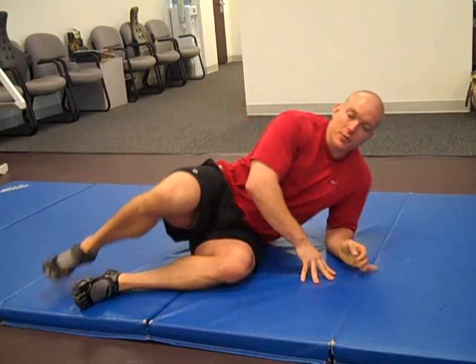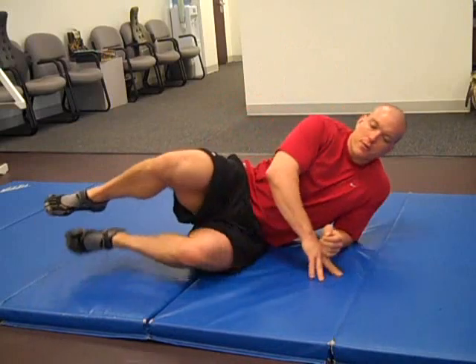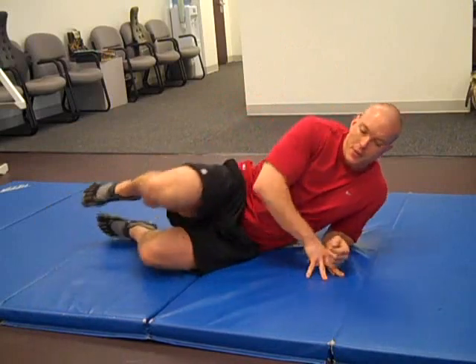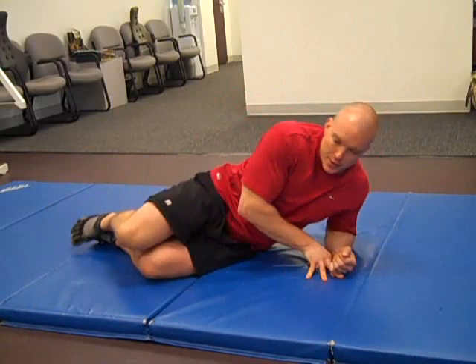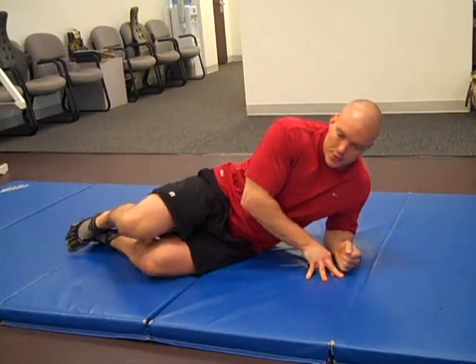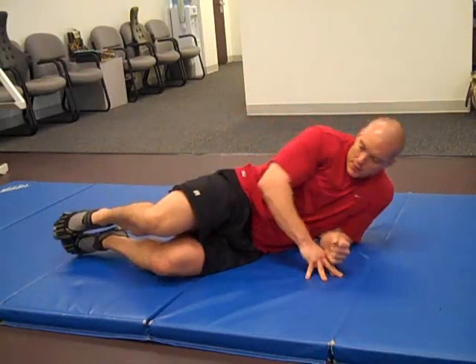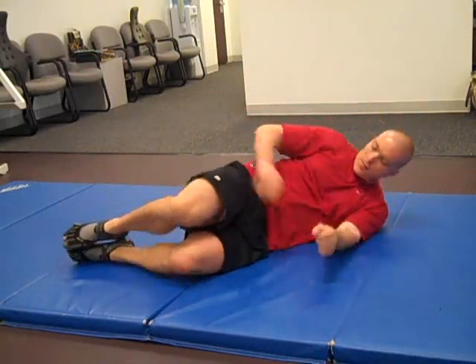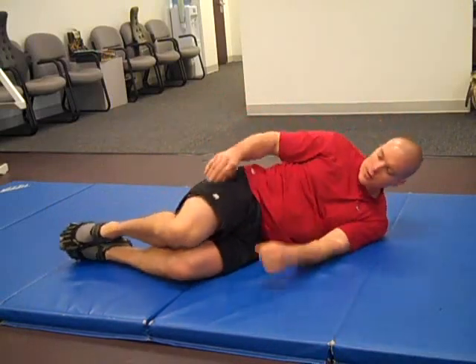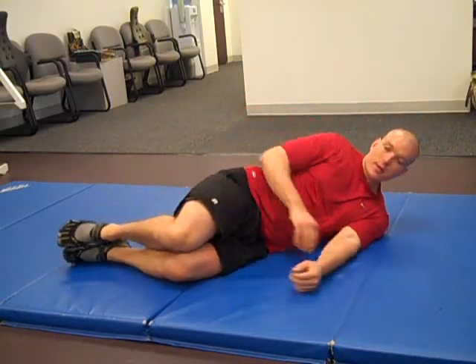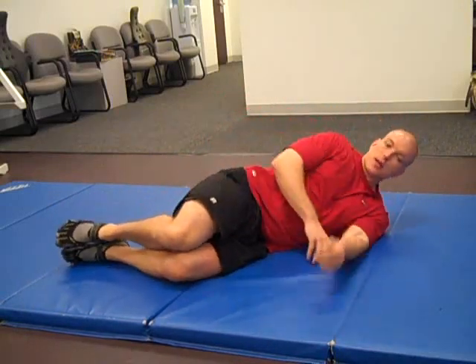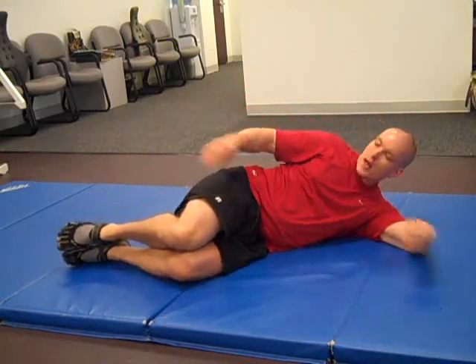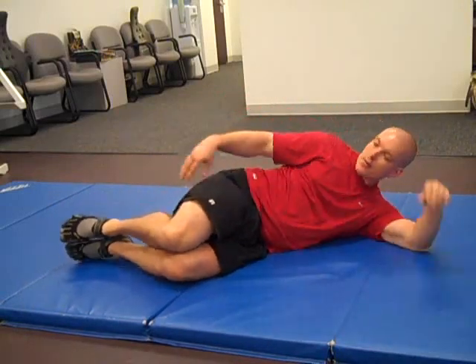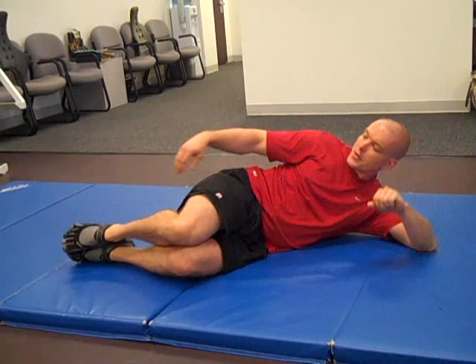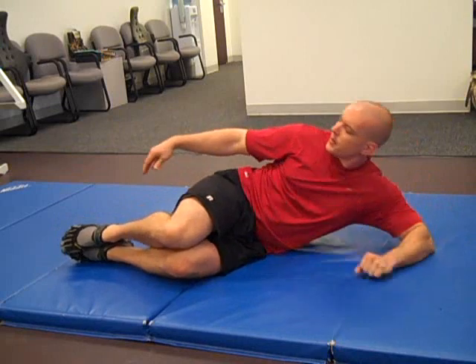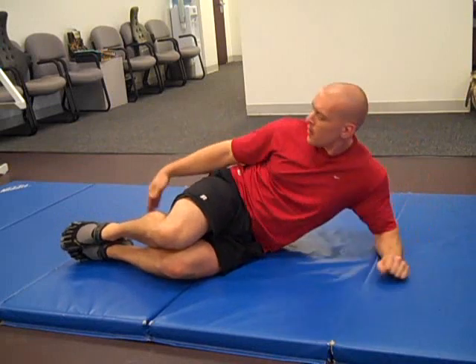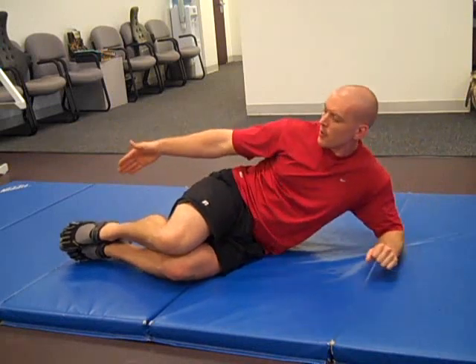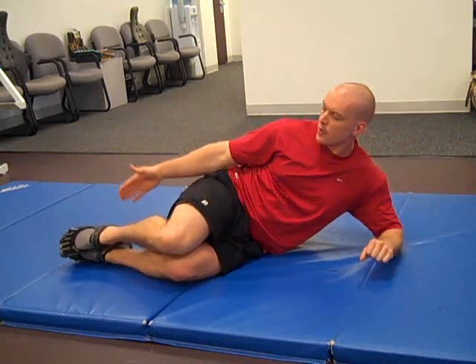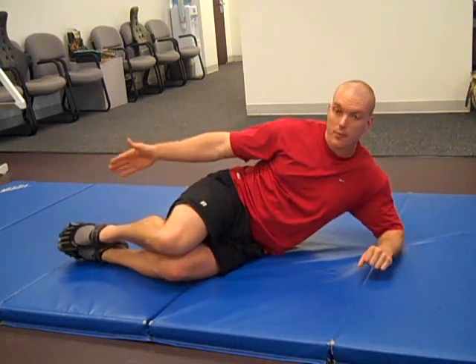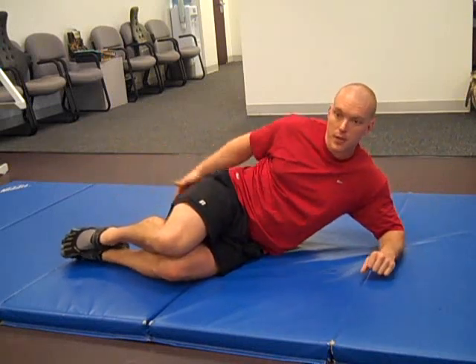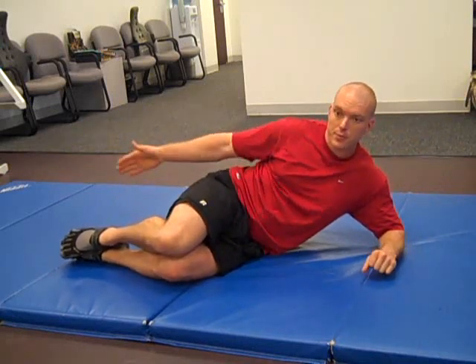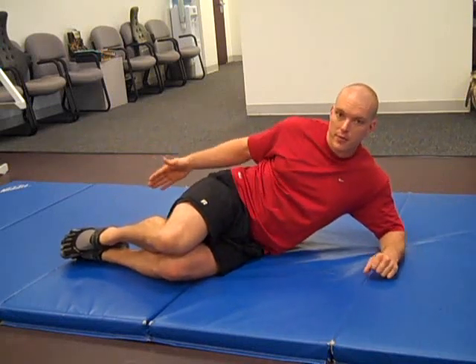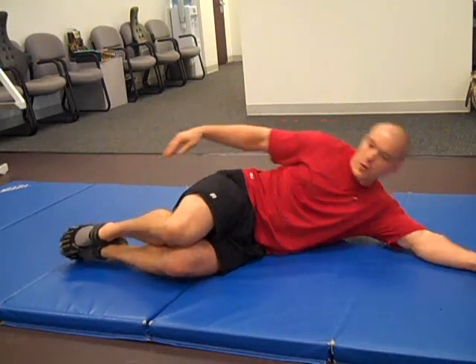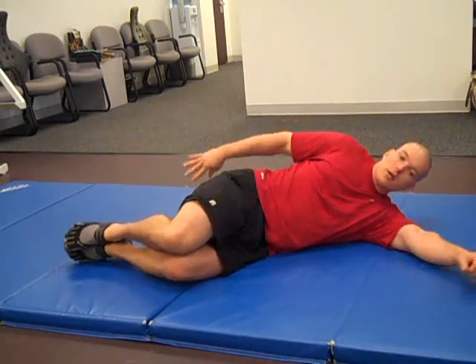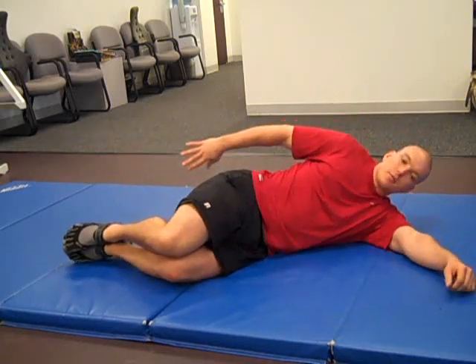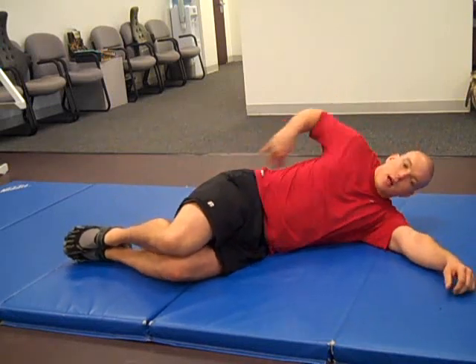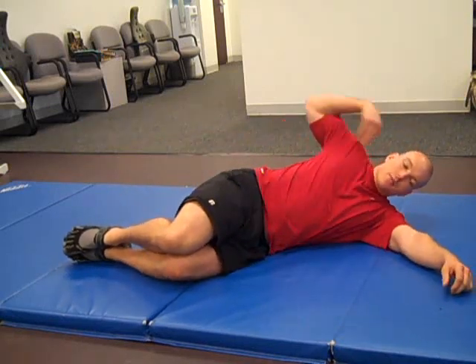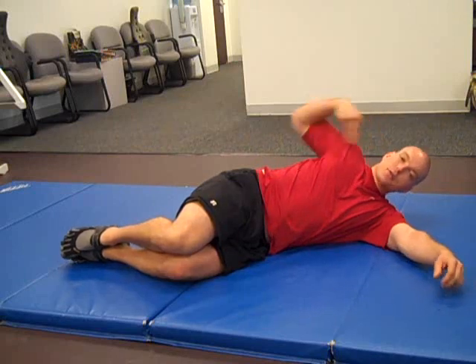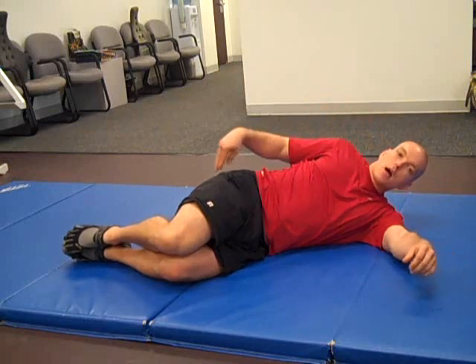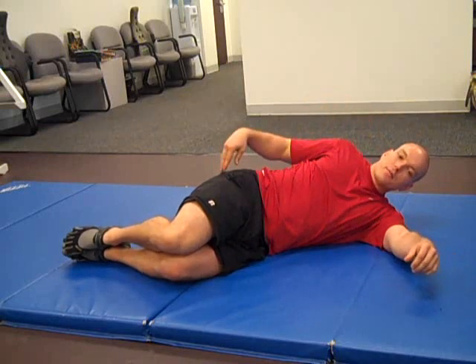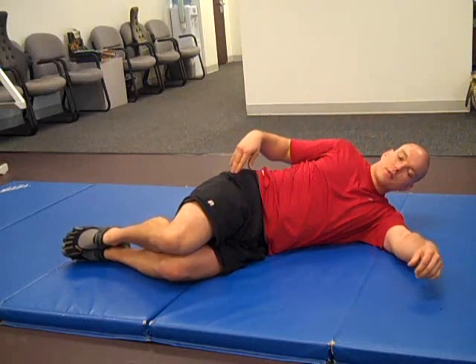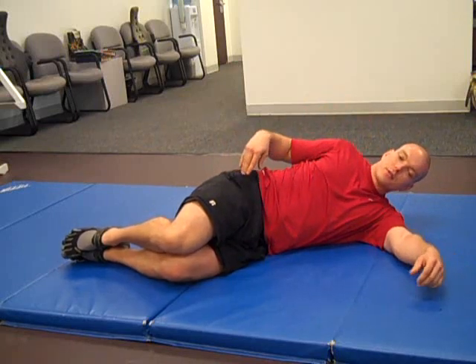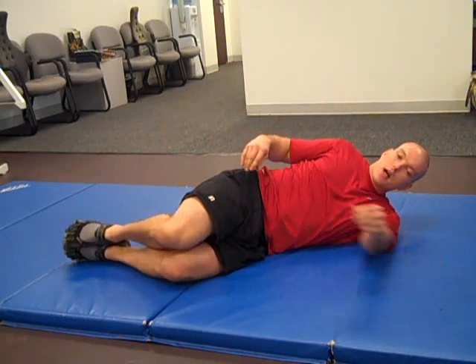First thing you need to do is lay down and bend your knees. You want your heels — the bottom of your foot — to be aligned with your spine. Alright, so there's a straight line.